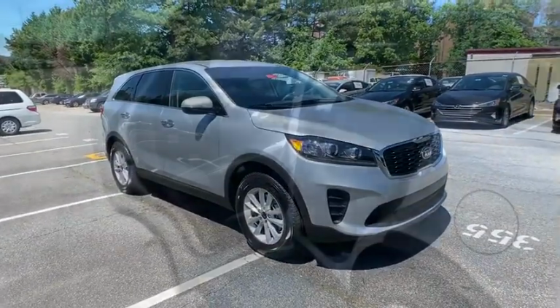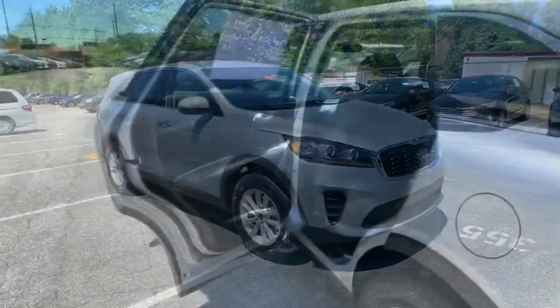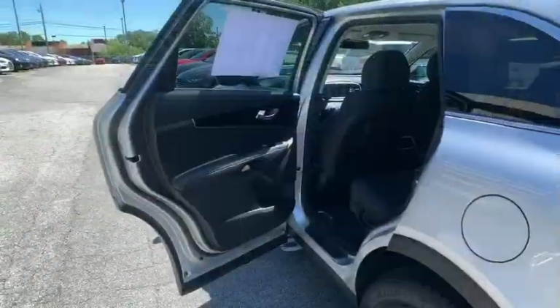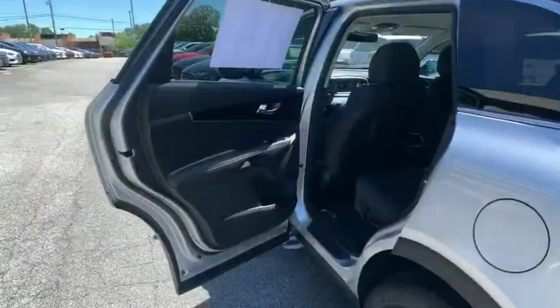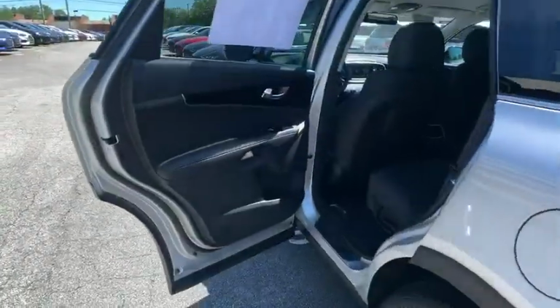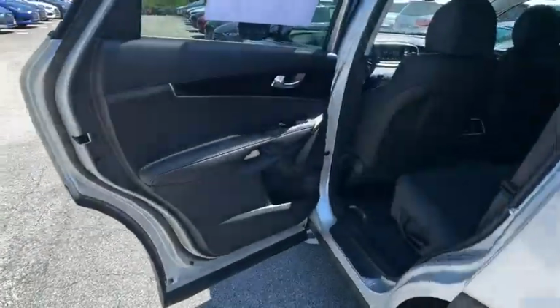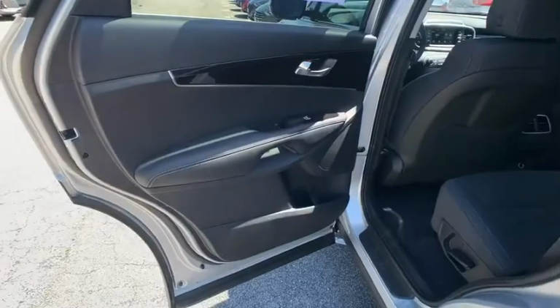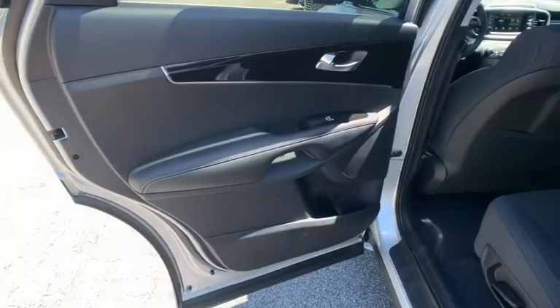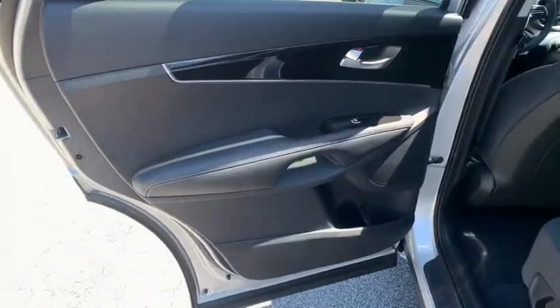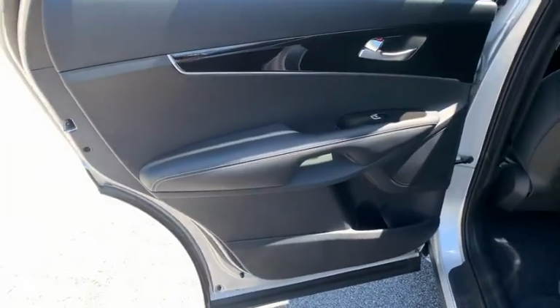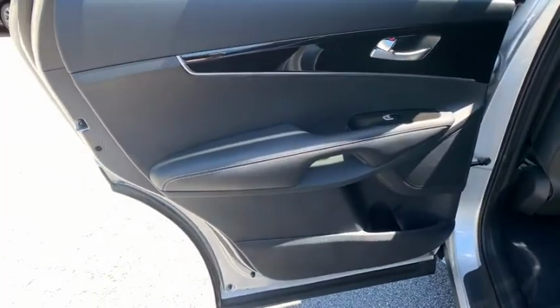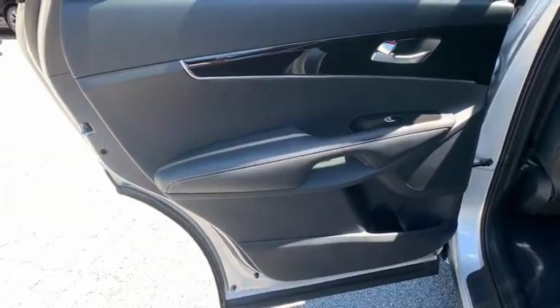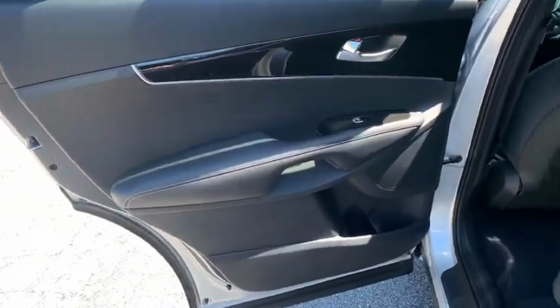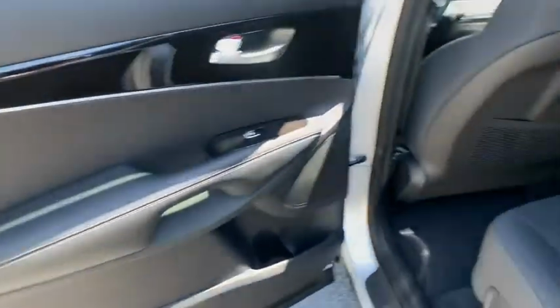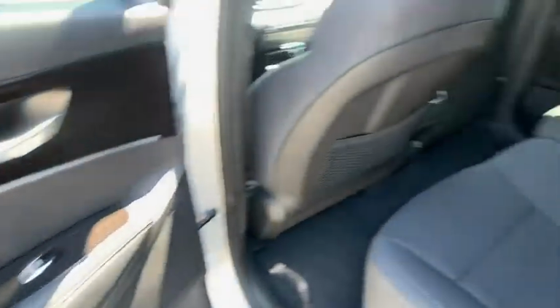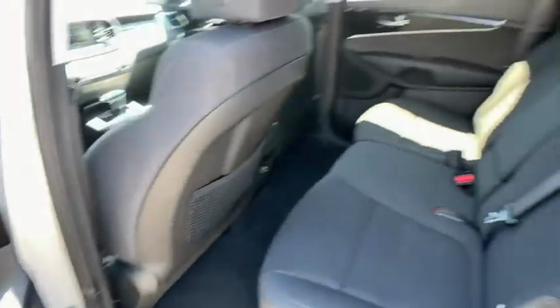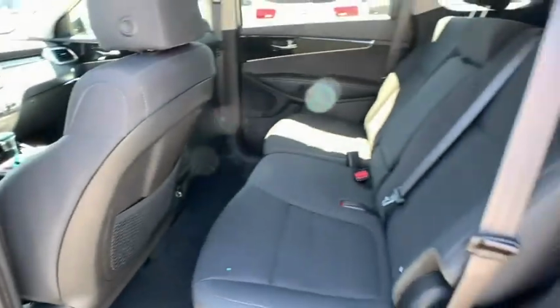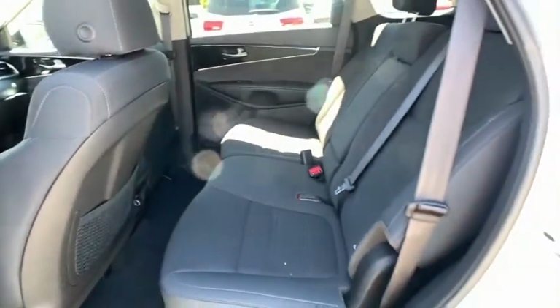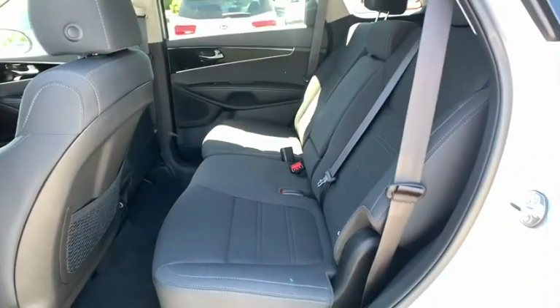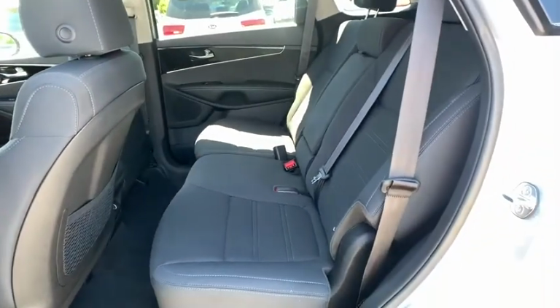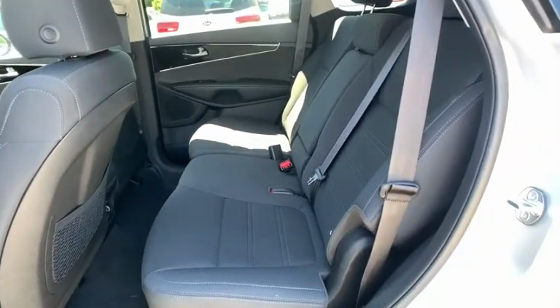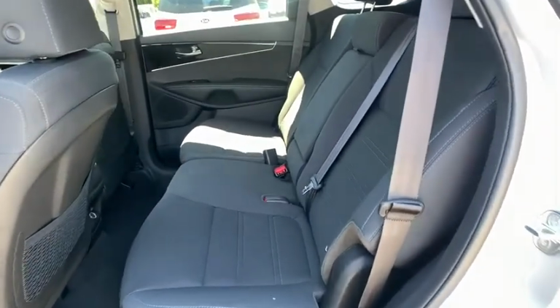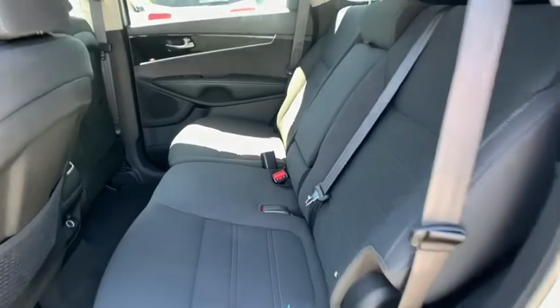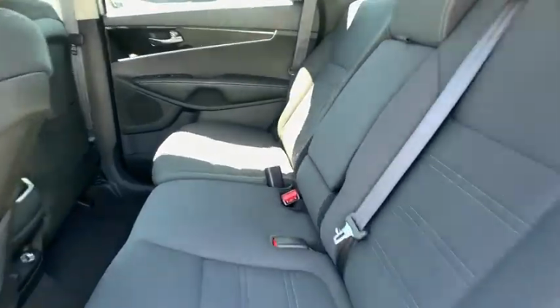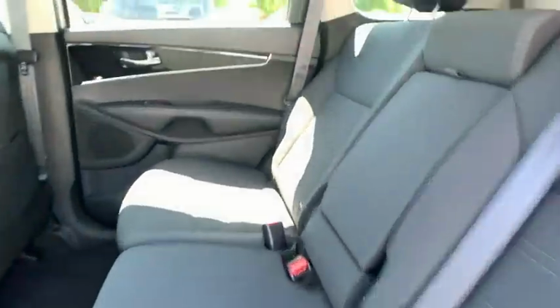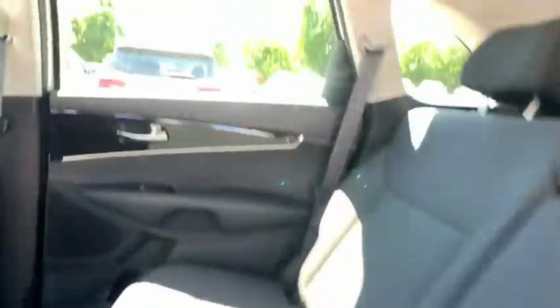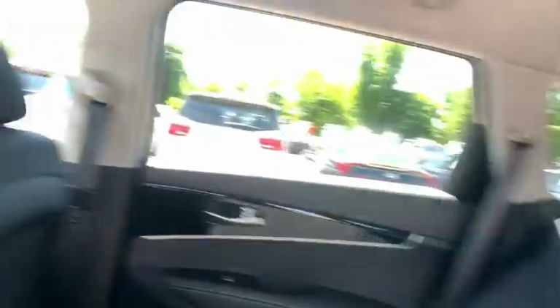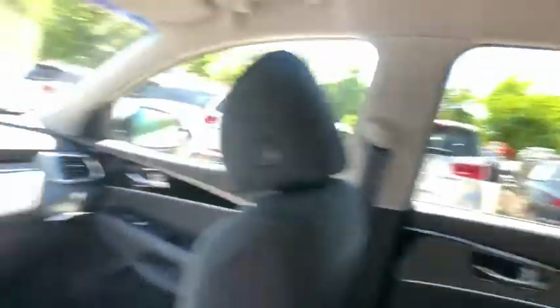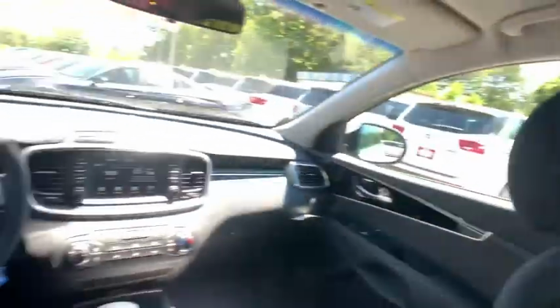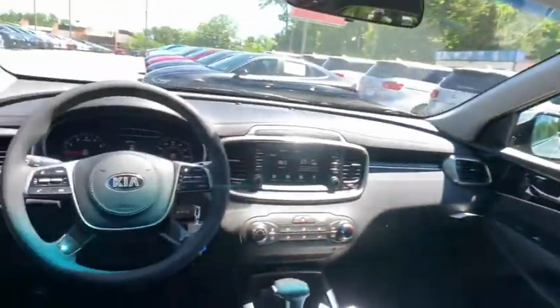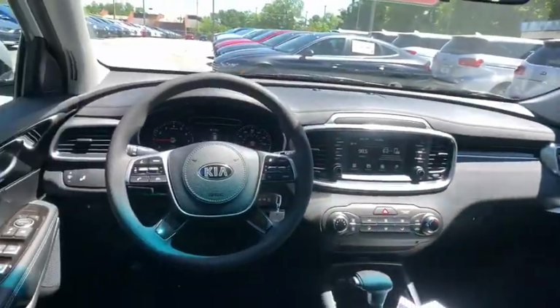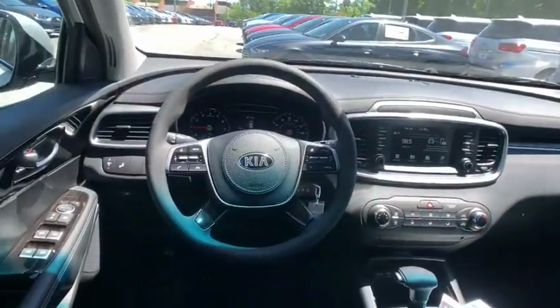Aluminum wheels, four-wheel disc brakes, rear defrost, front-wheel drive, AM-FM stereo radio, MP3 player, power door locks, bucket seats, and power windows.